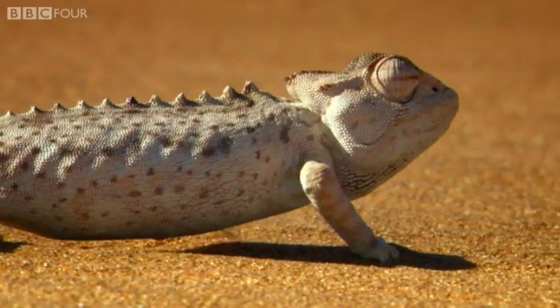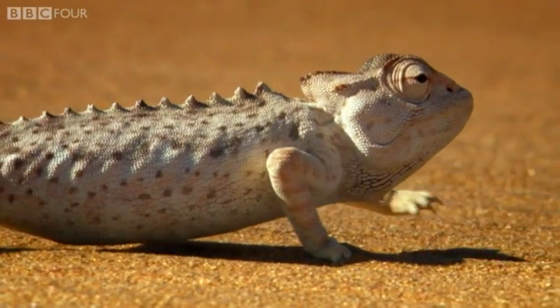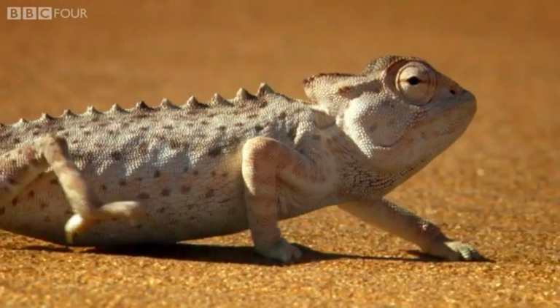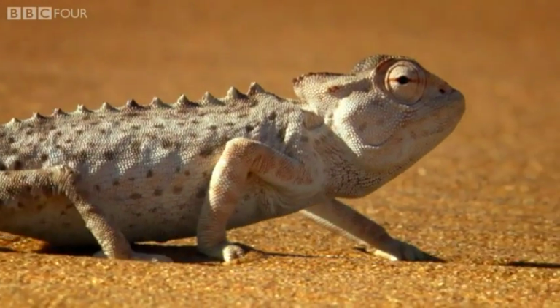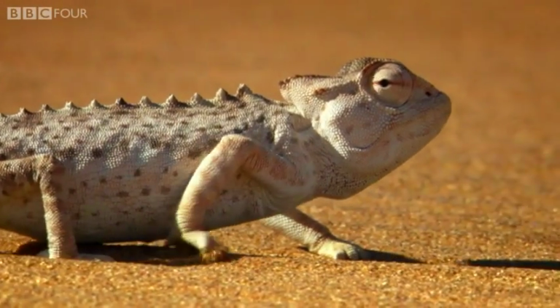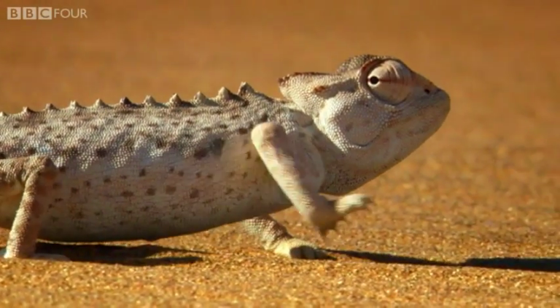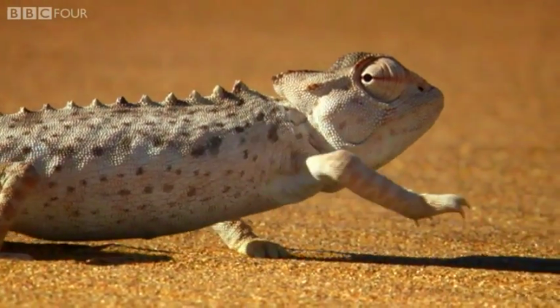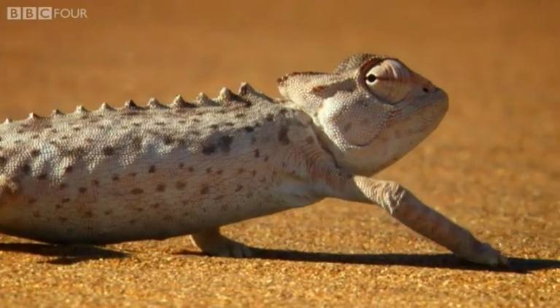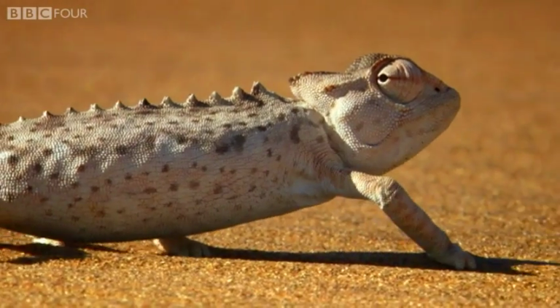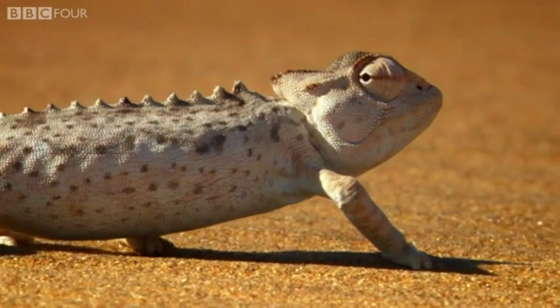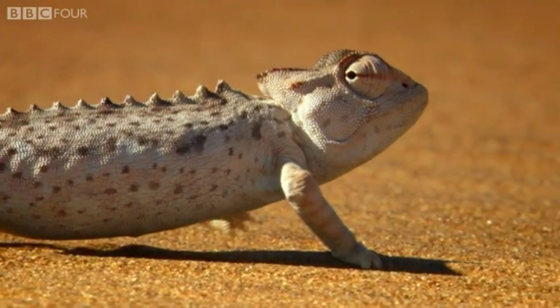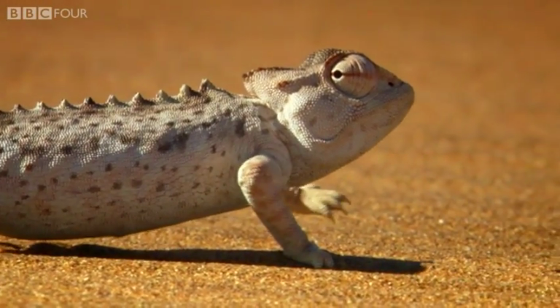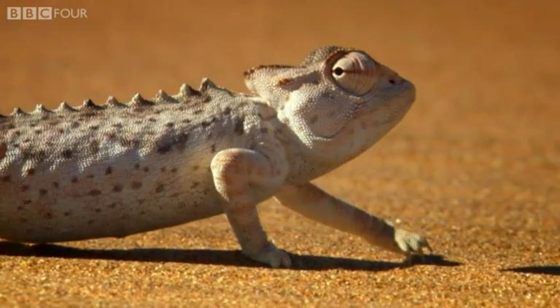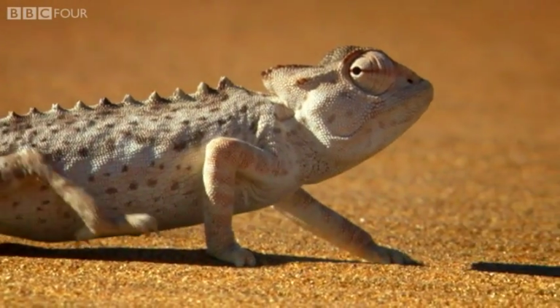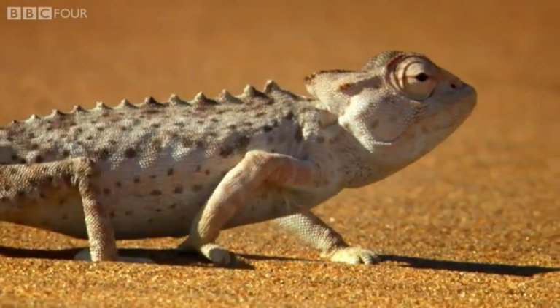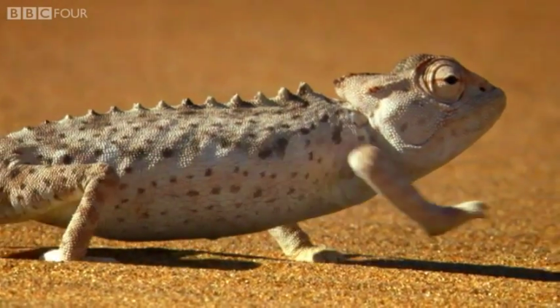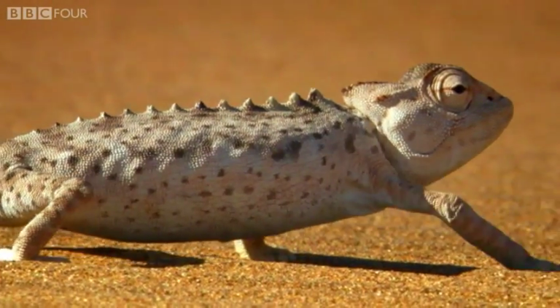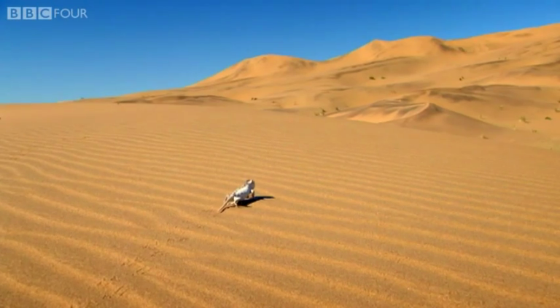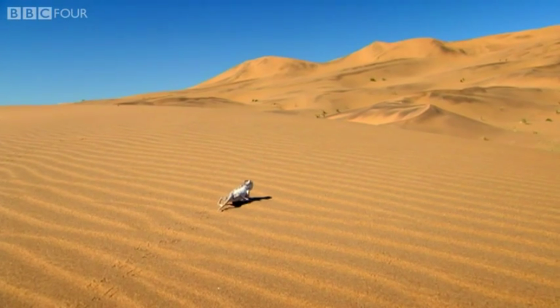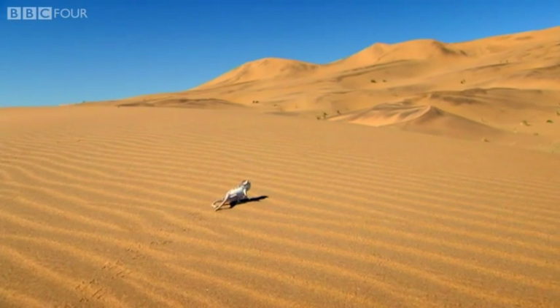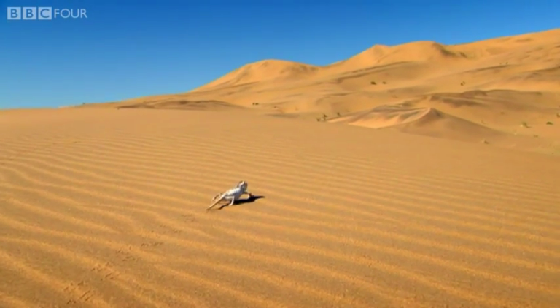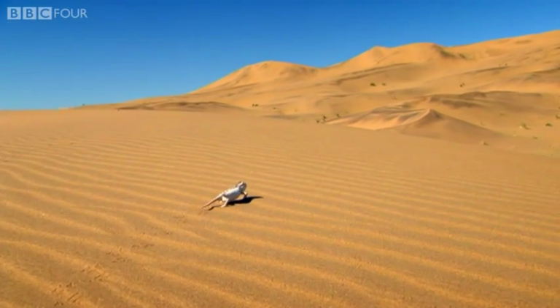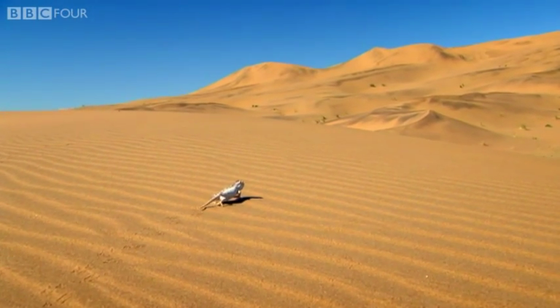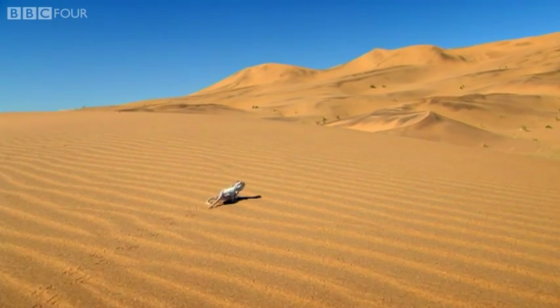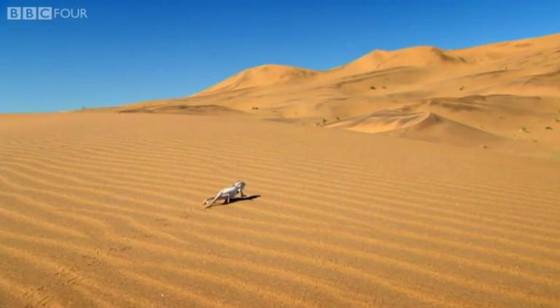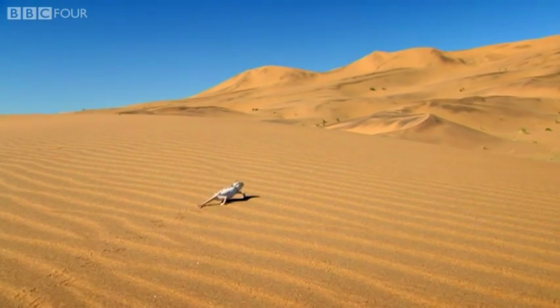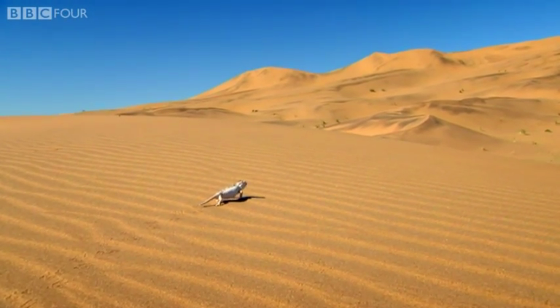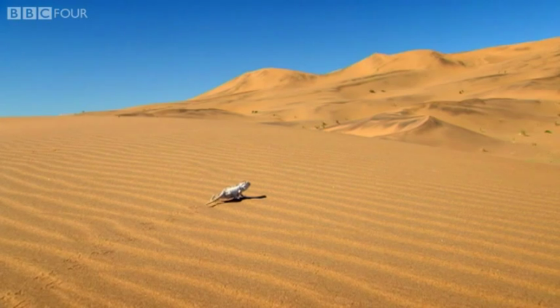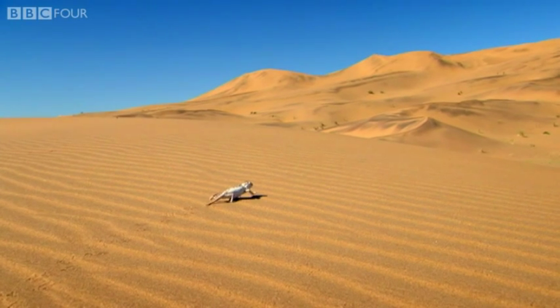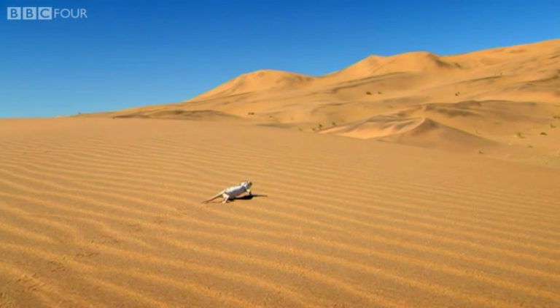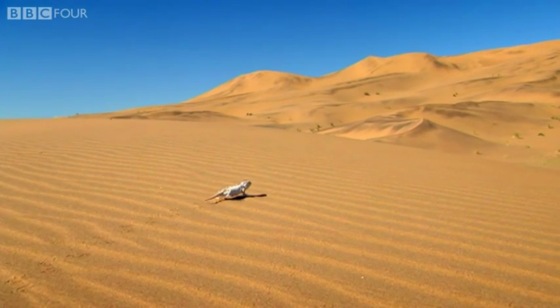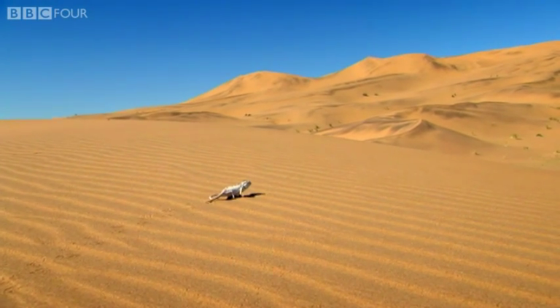This astounding animal has taken an ability to change color and adapted it to regulate its temperature — a neat example of evolution at work. But this is not the only way in which the Namakwa differs from its forest-dwelling relatives.